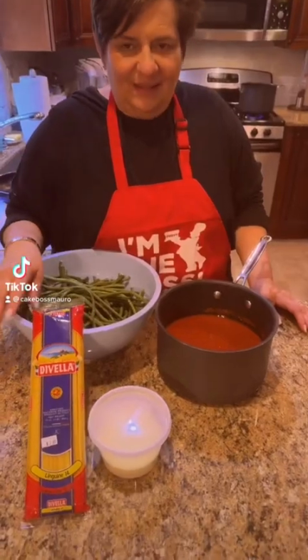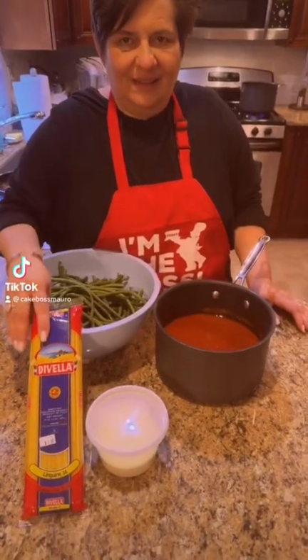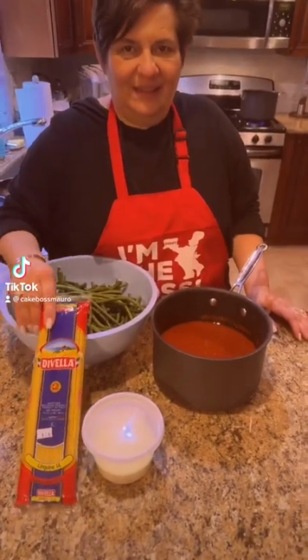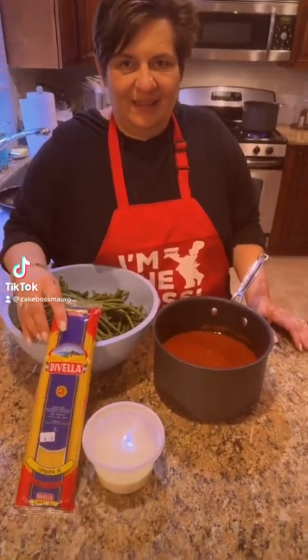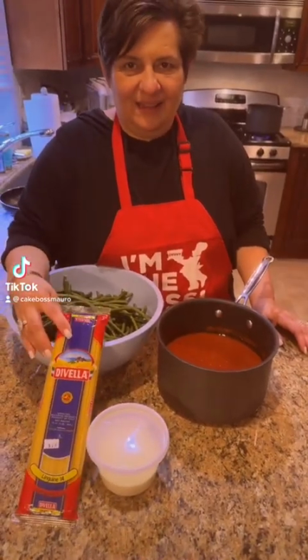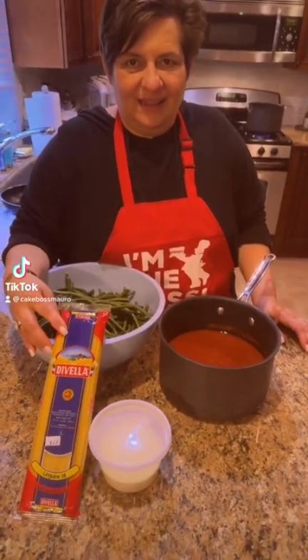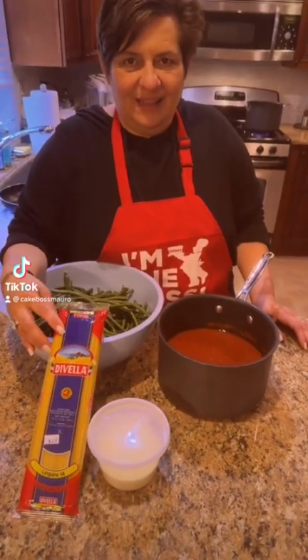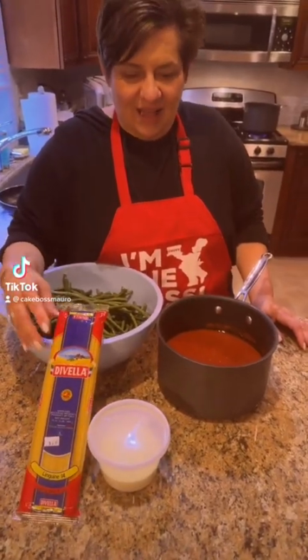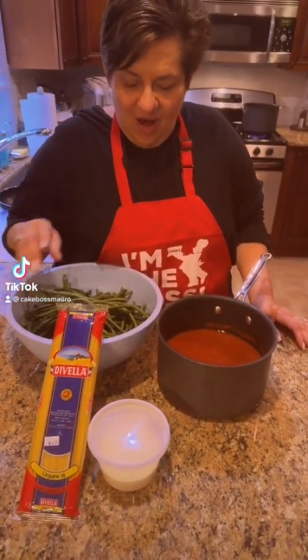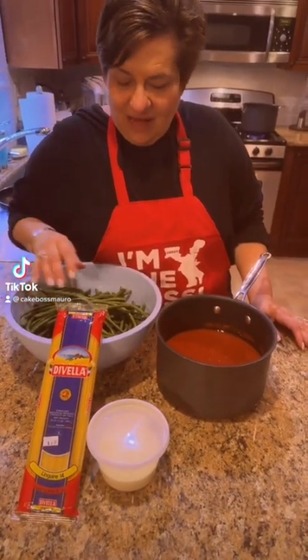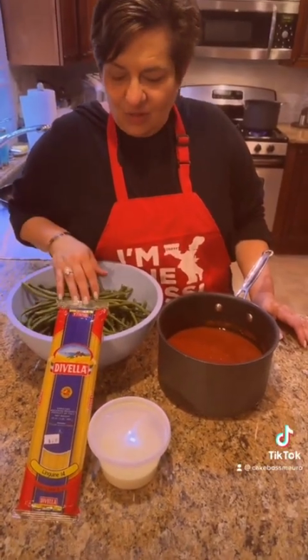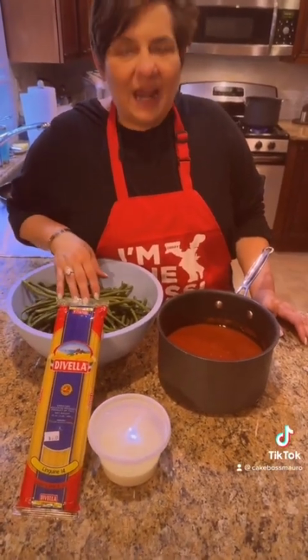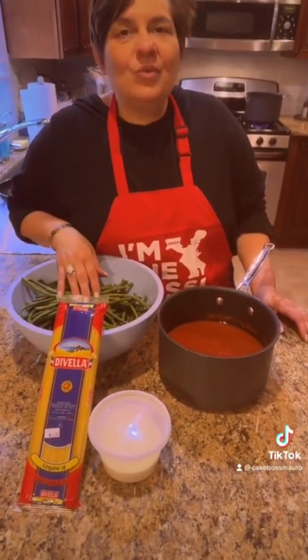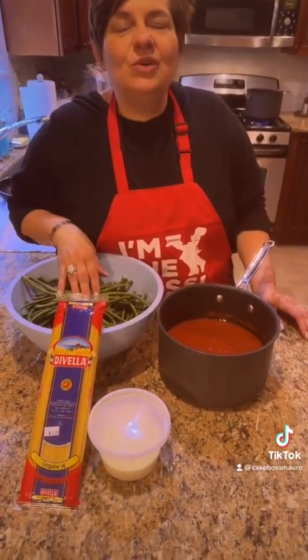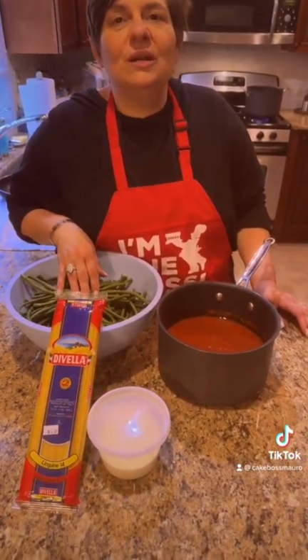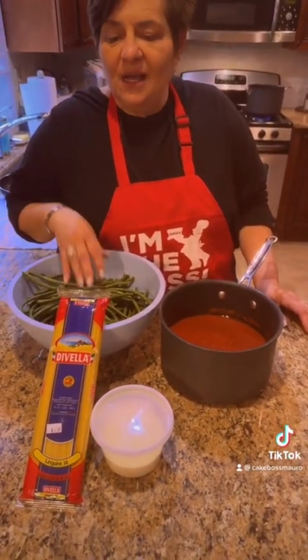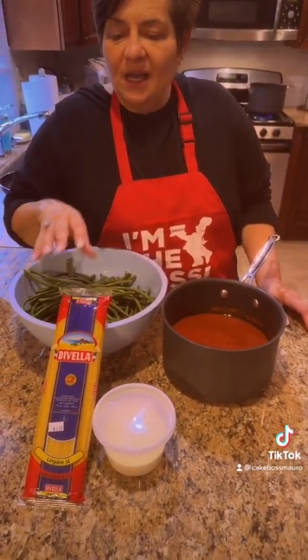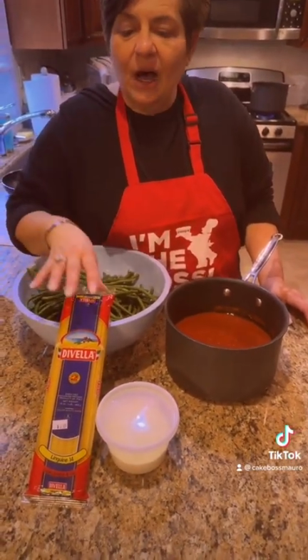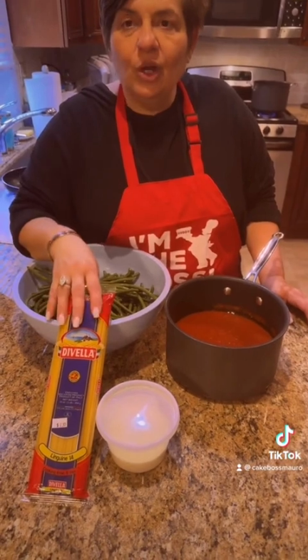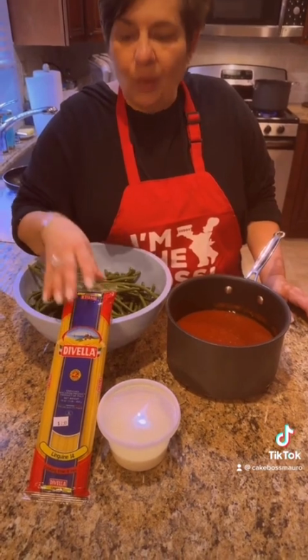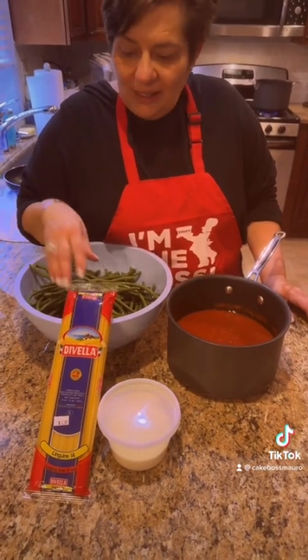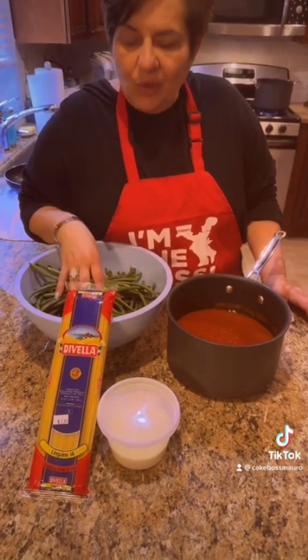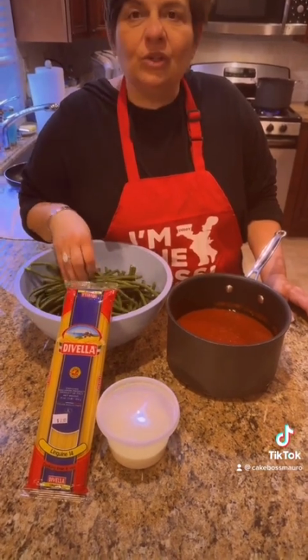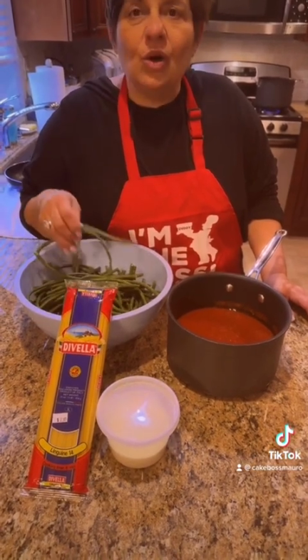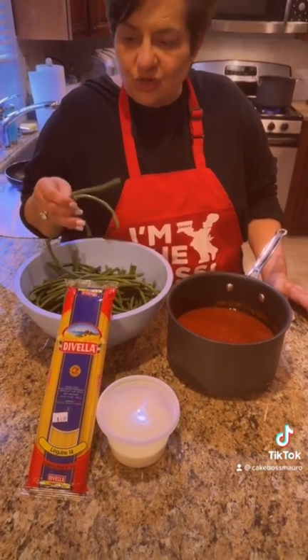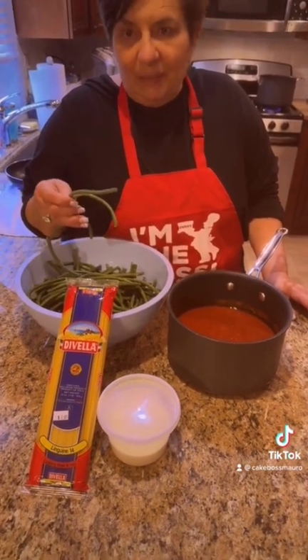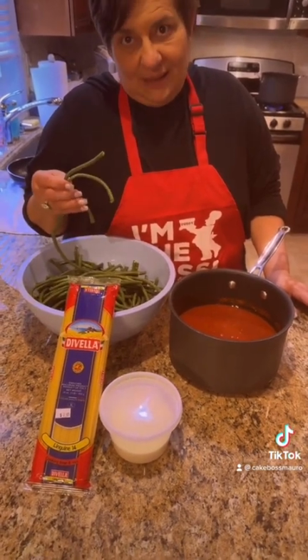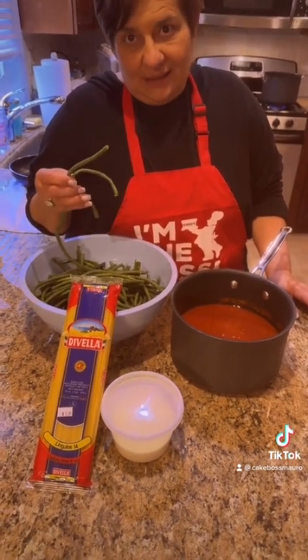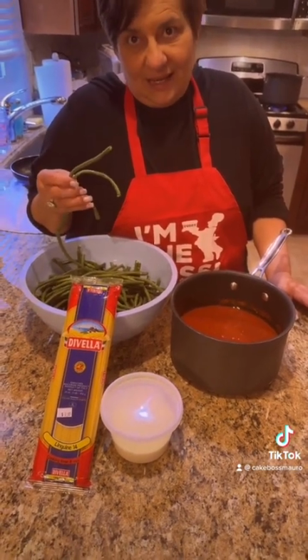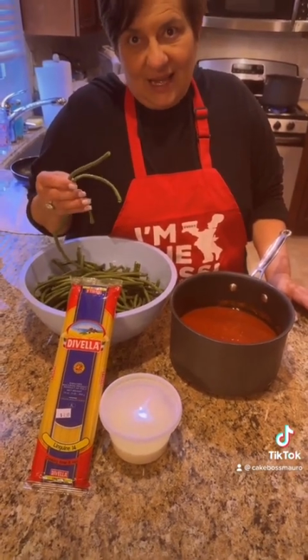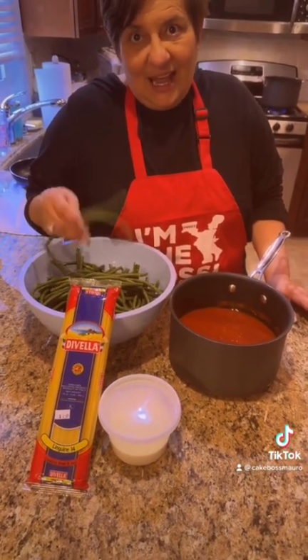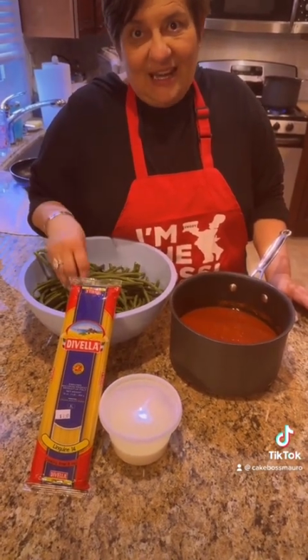Alright, baby doll. So tonight we're doing linguini with the long string beans. I love those.